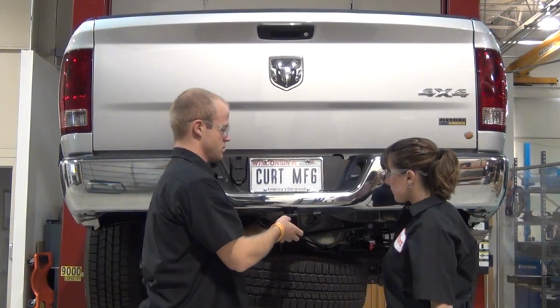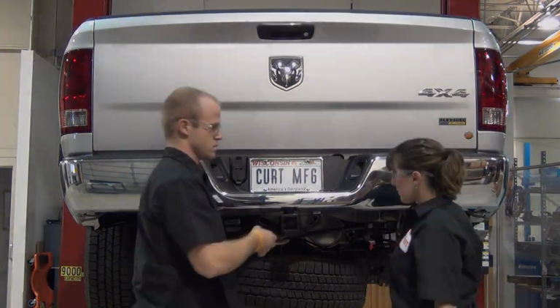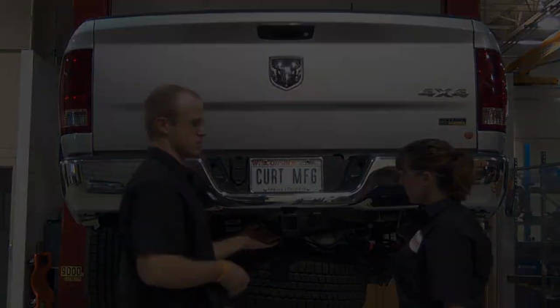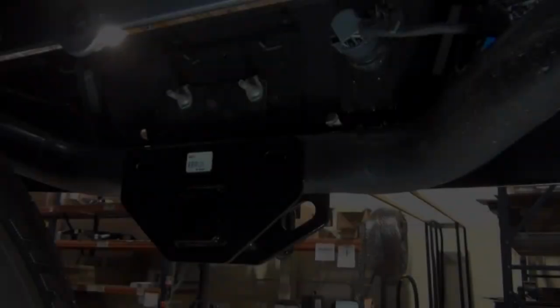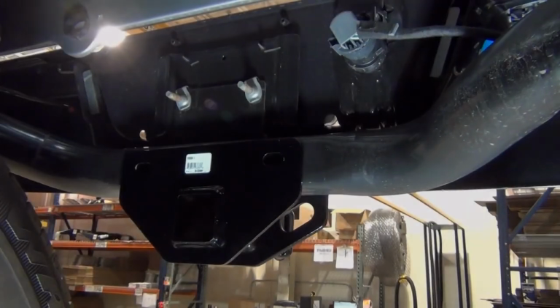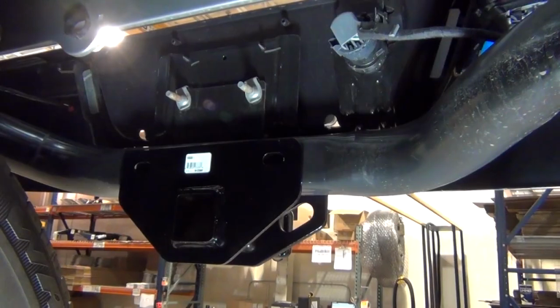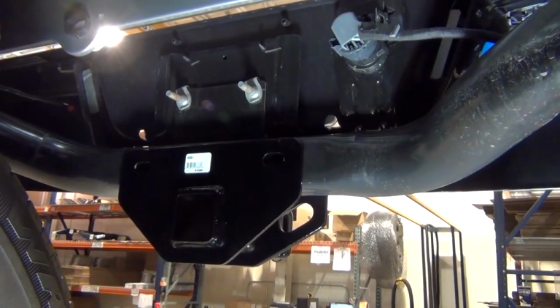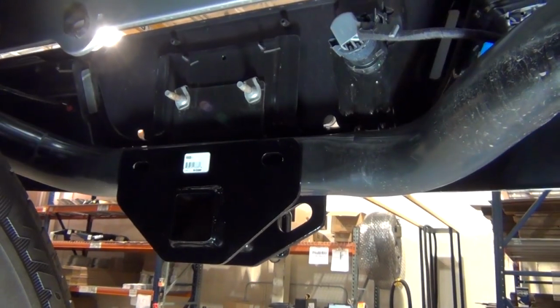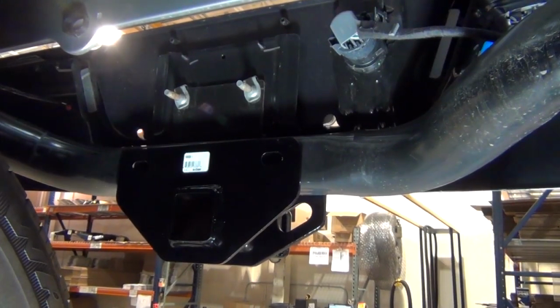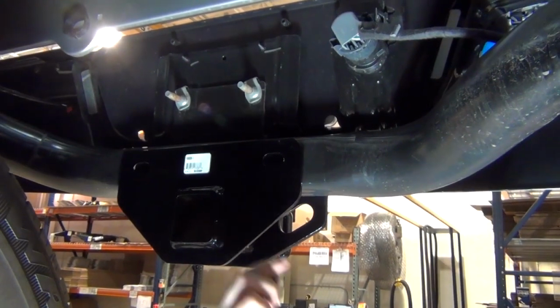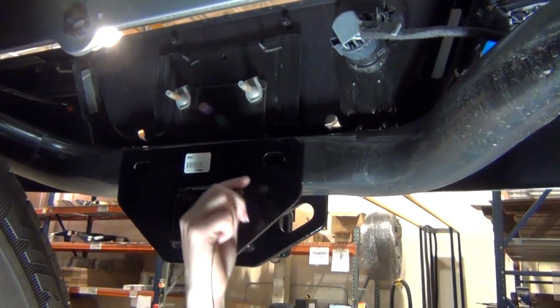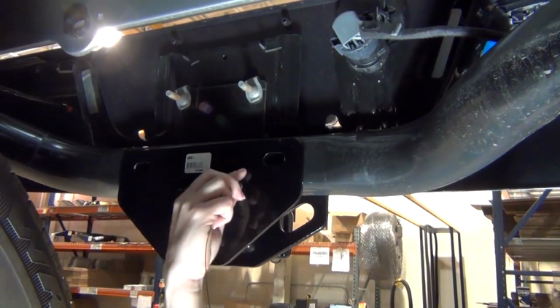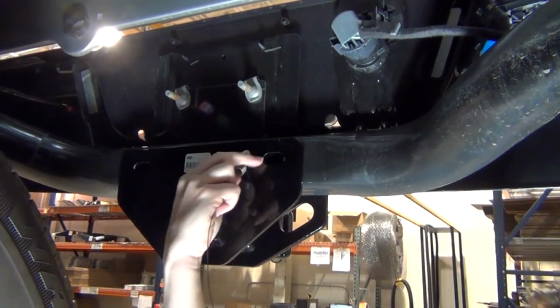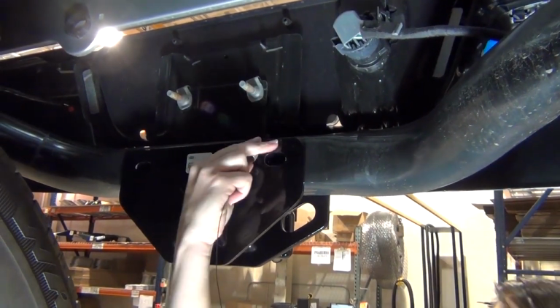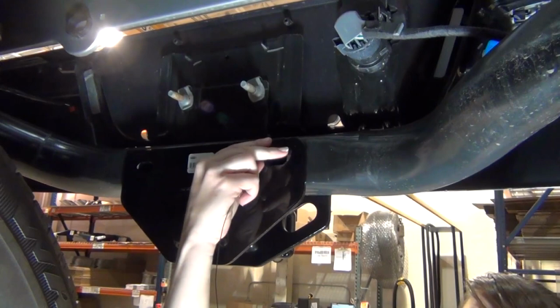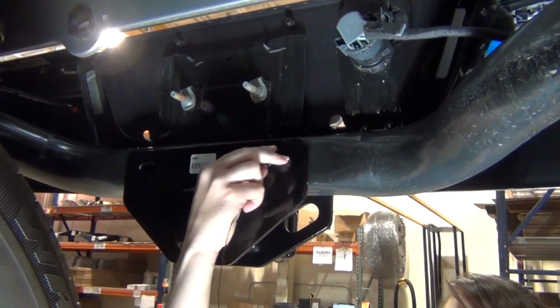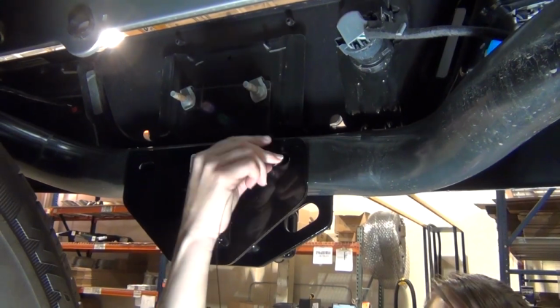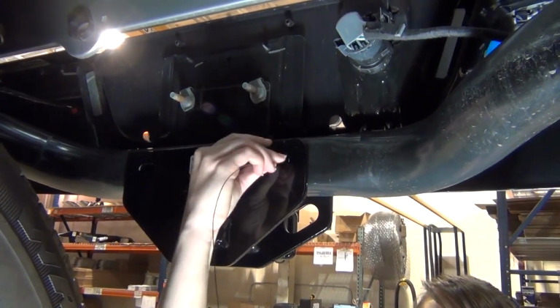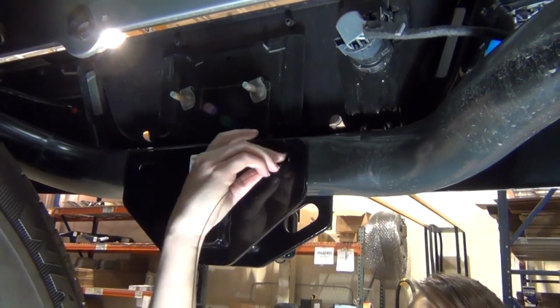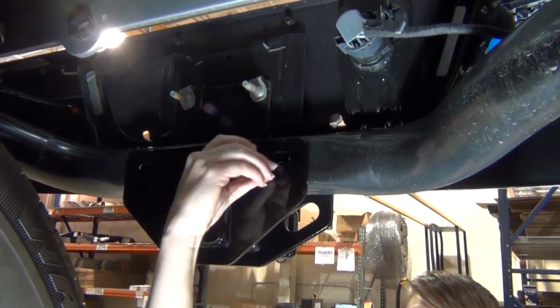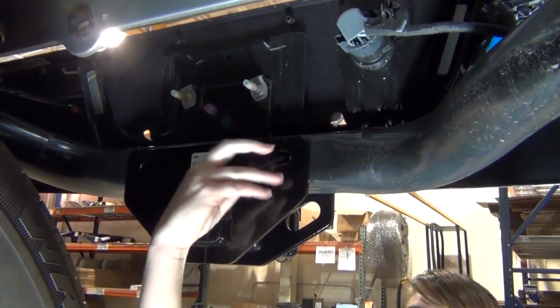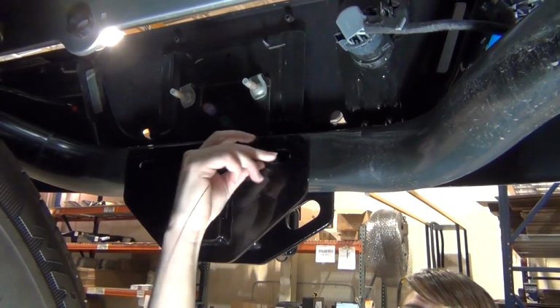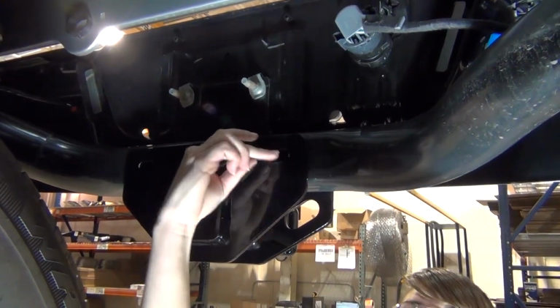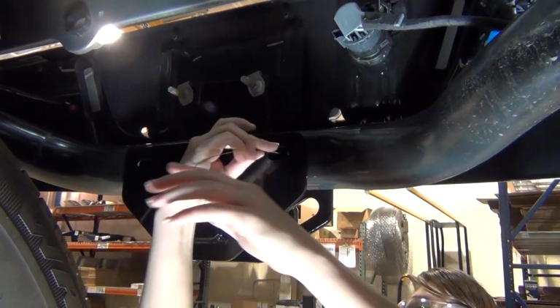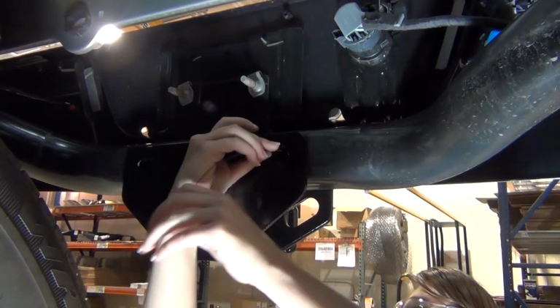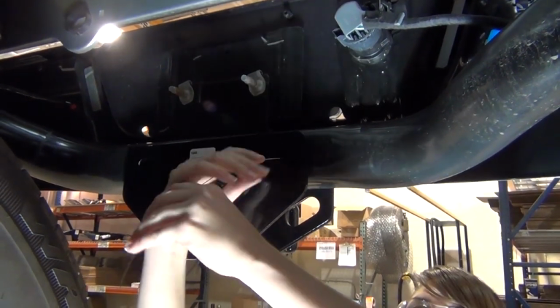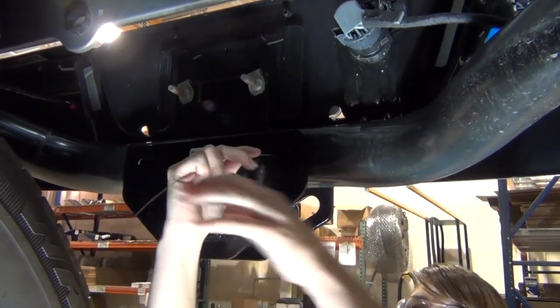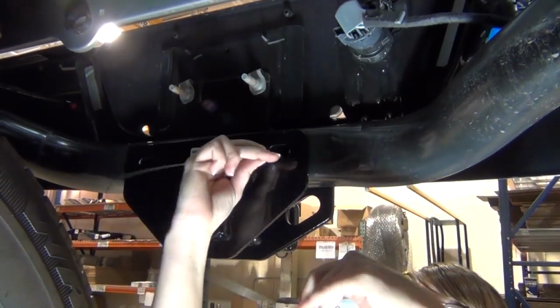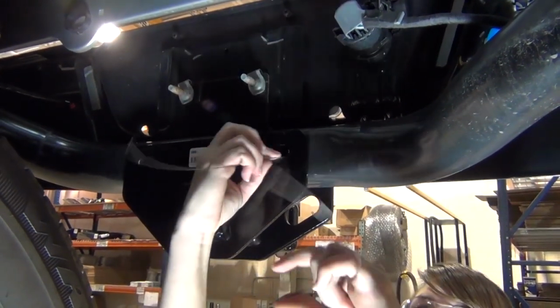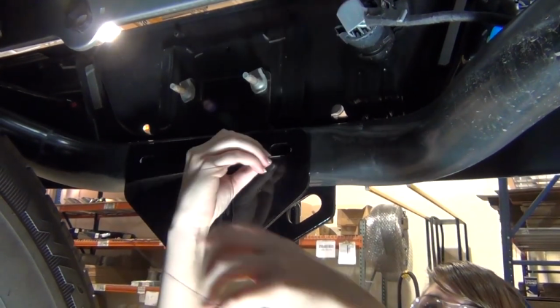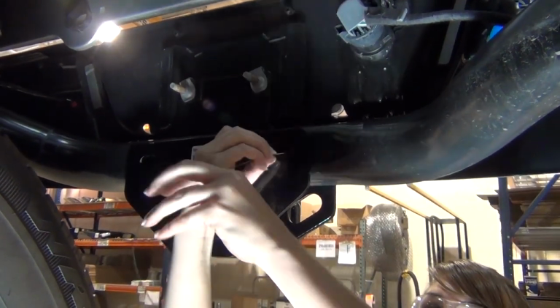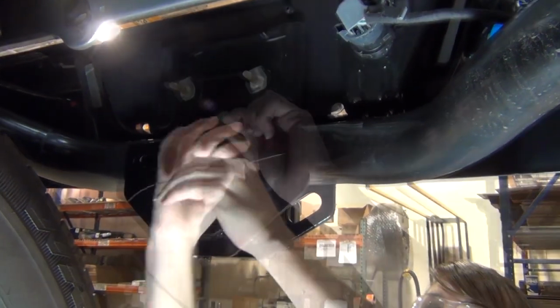Once you have the hitch in place, fishwire the driver's side attachment point by inserting the coiled end of the fishwire in through the attachment point and out through the end of the bumper beam.